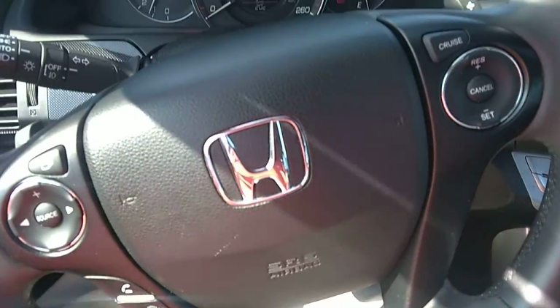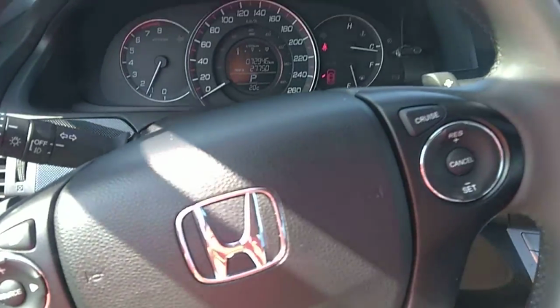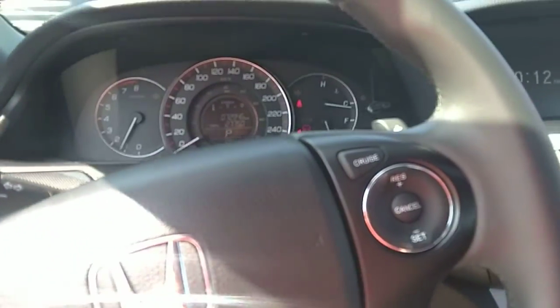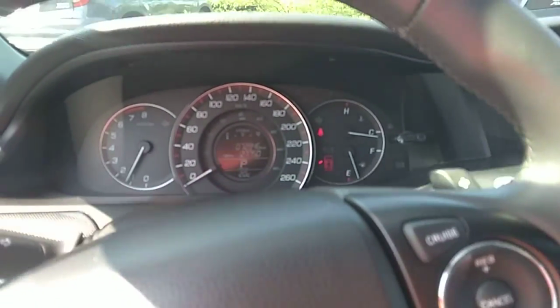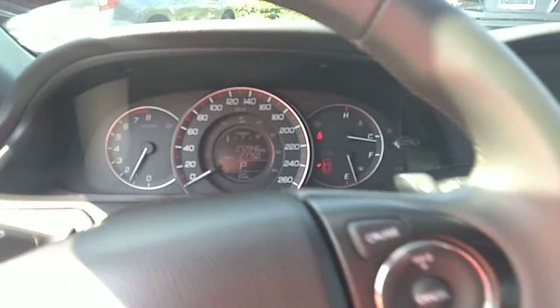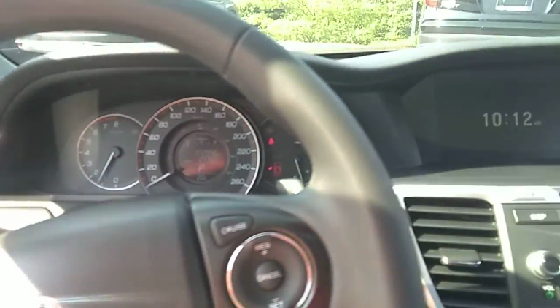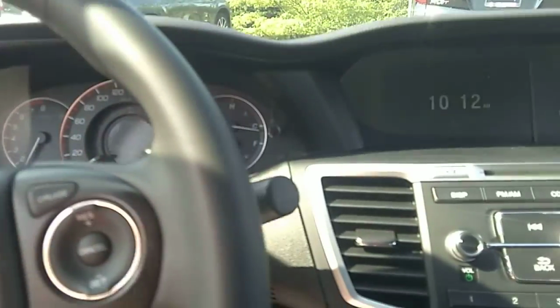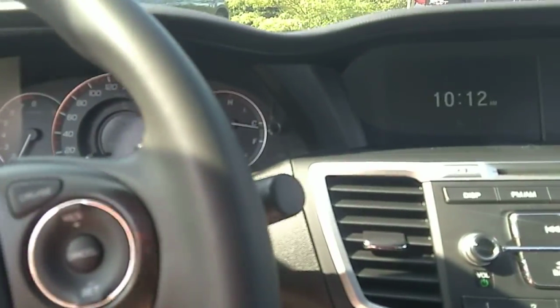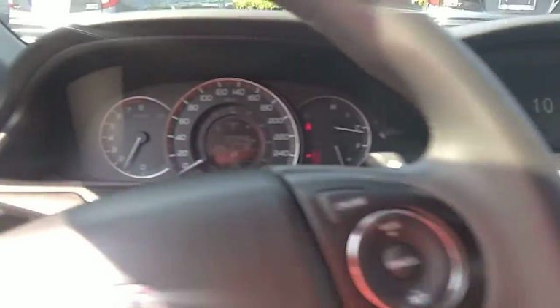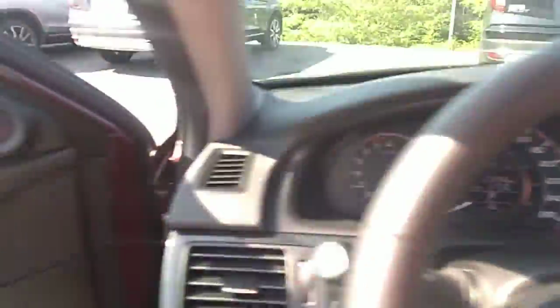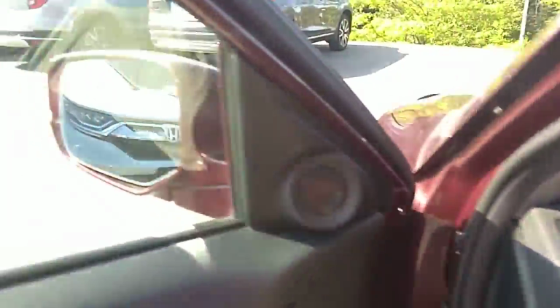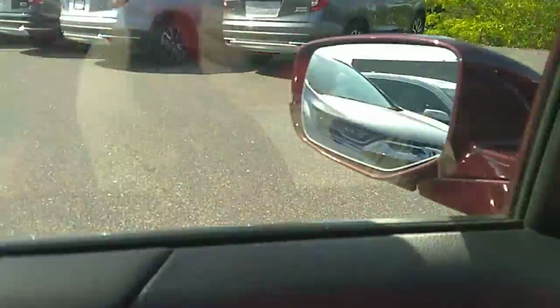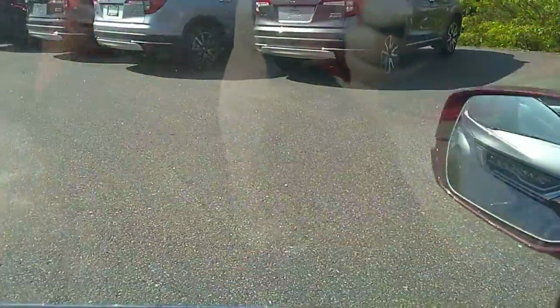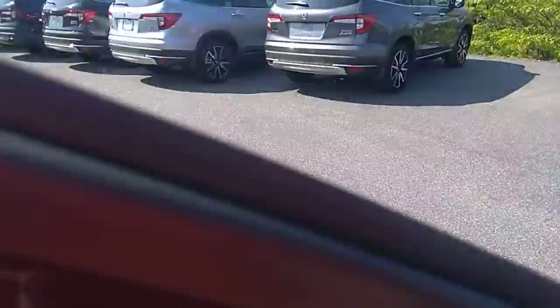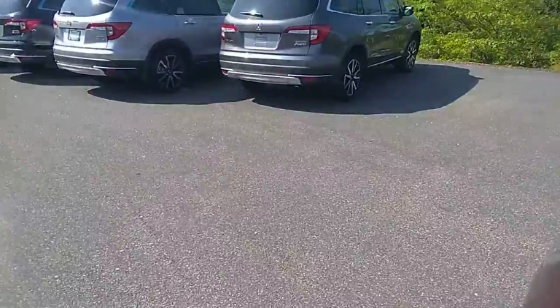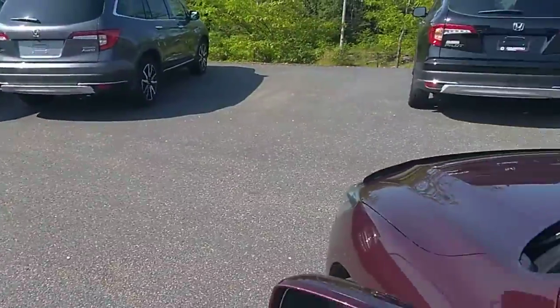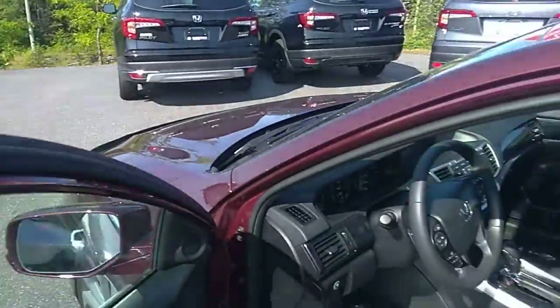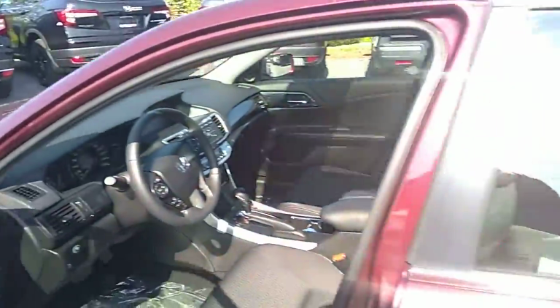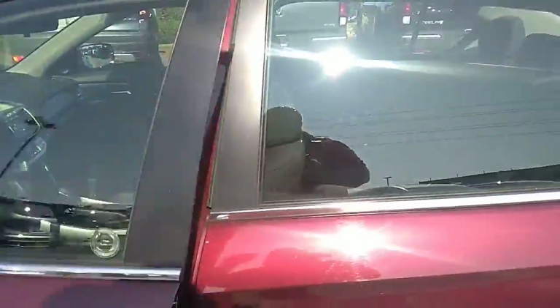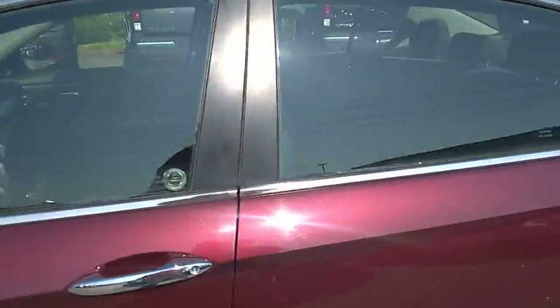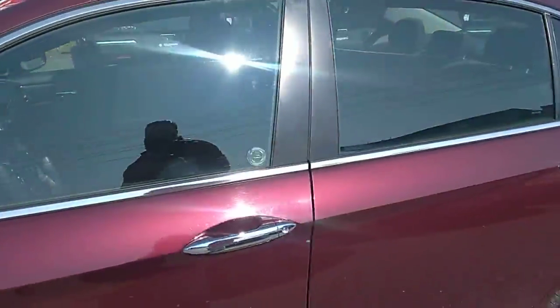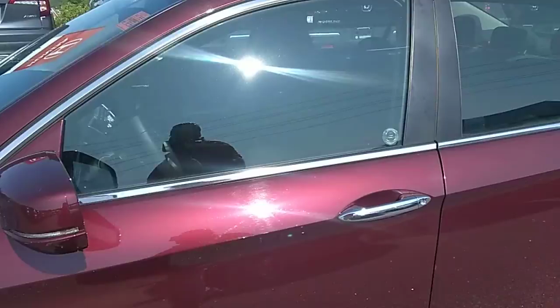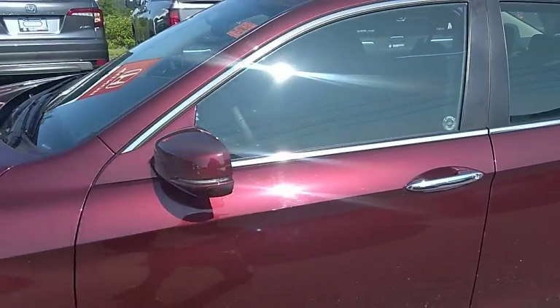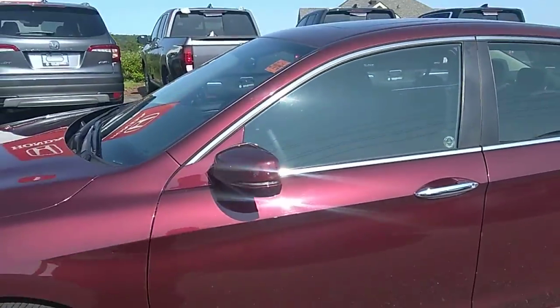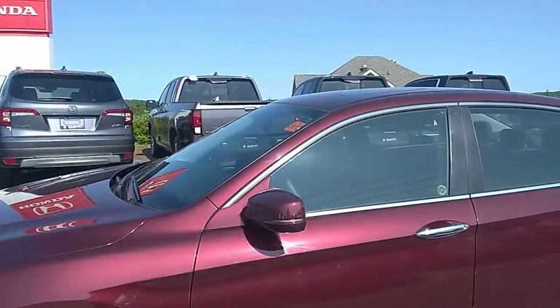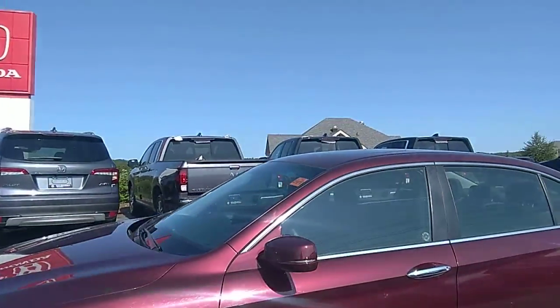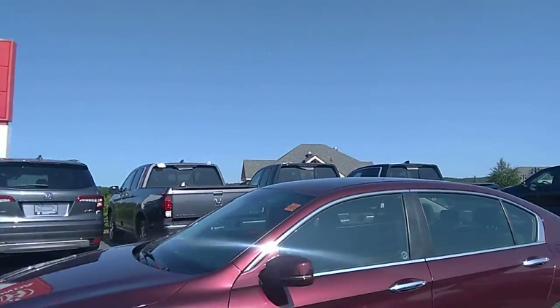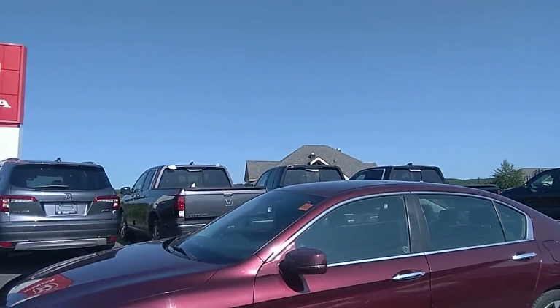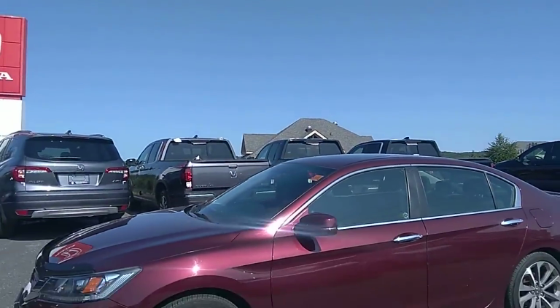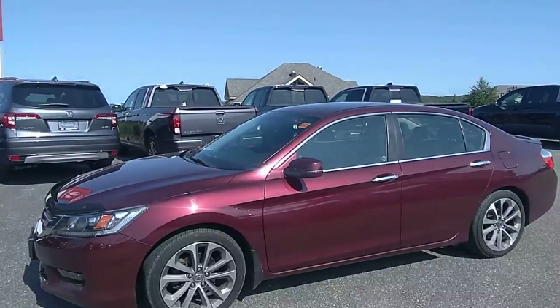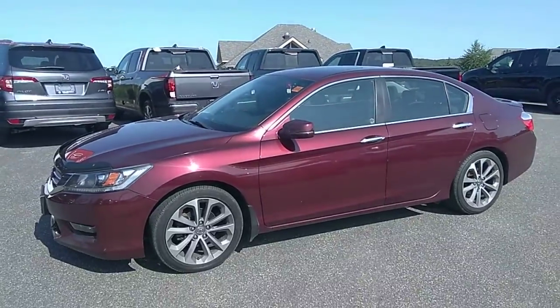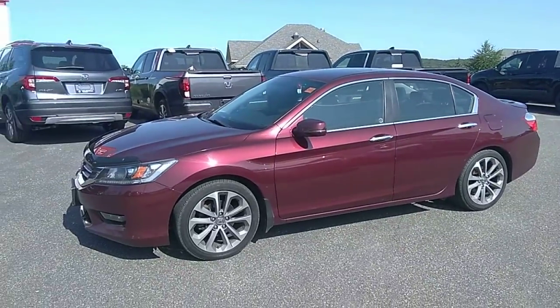So if you have any other questions about this 2015 Honda Accord, please reach out to us at Huntsville Honda and Drive Muskoka. Thanks everyone and have a great day.